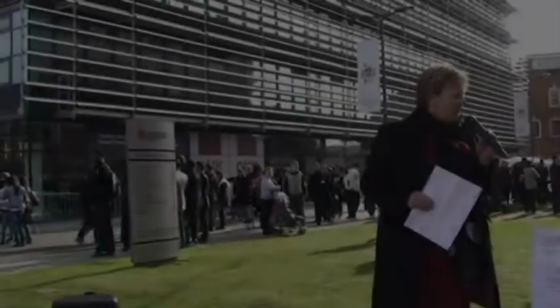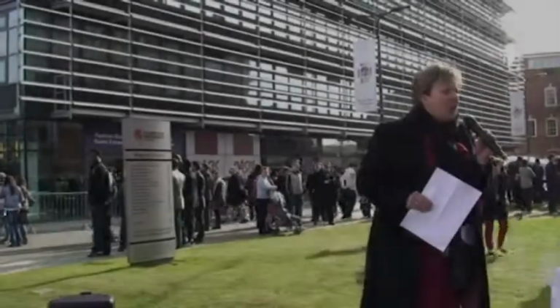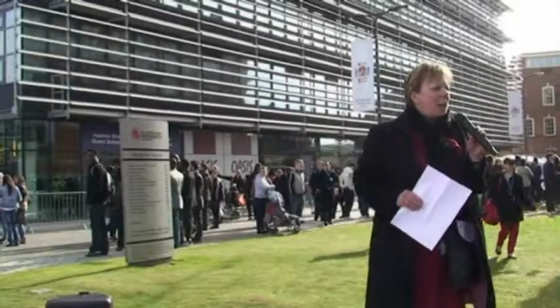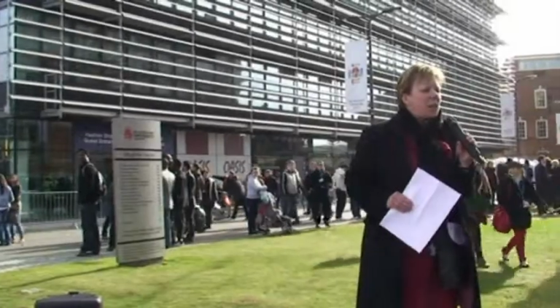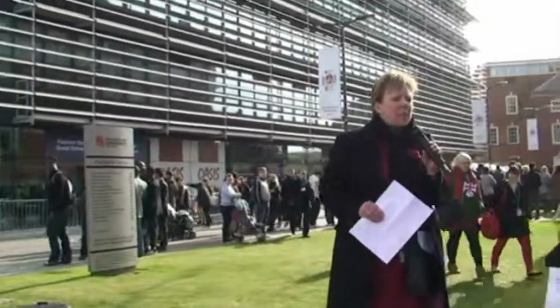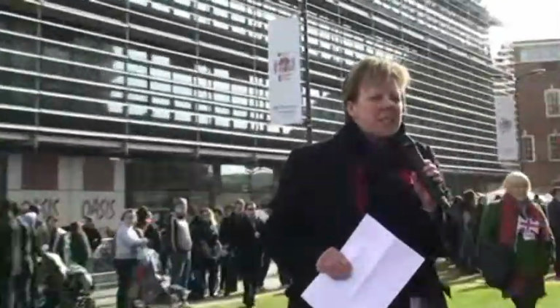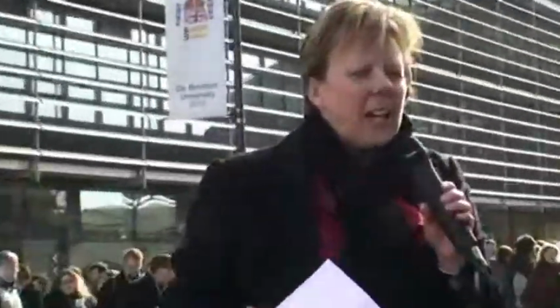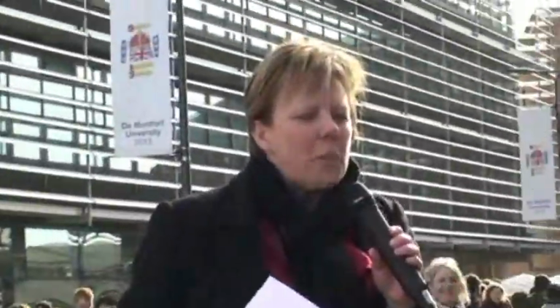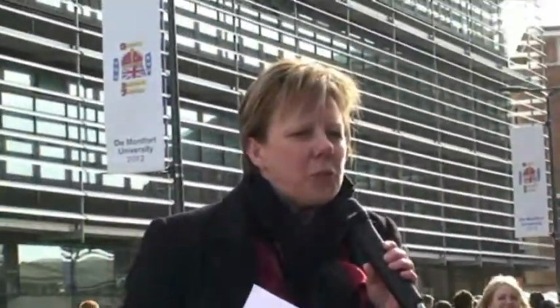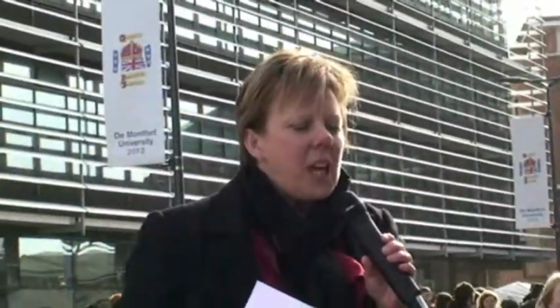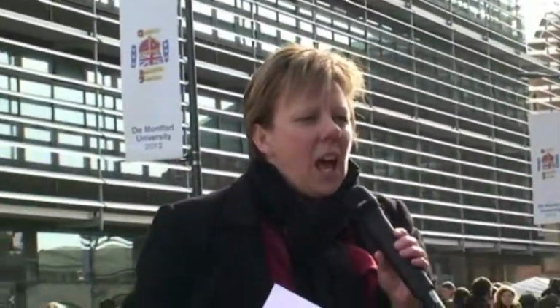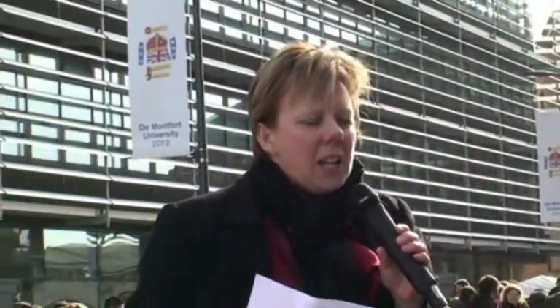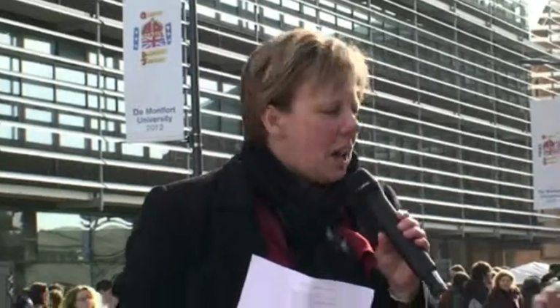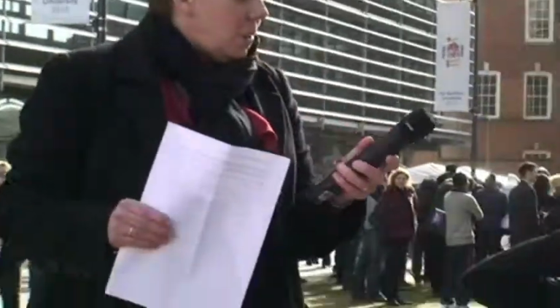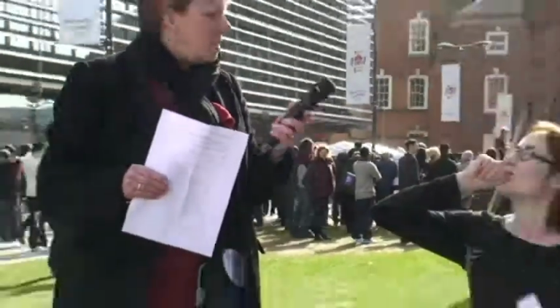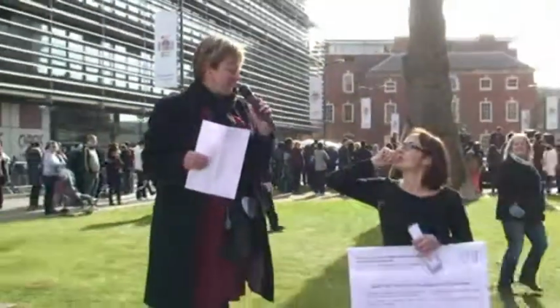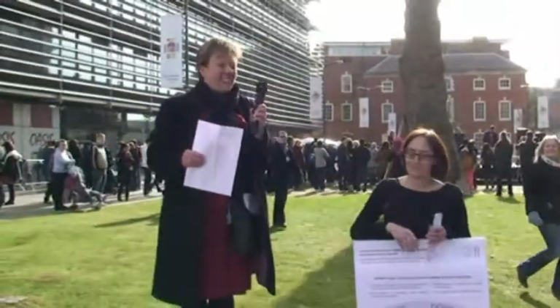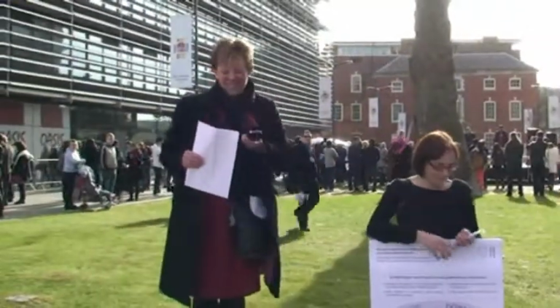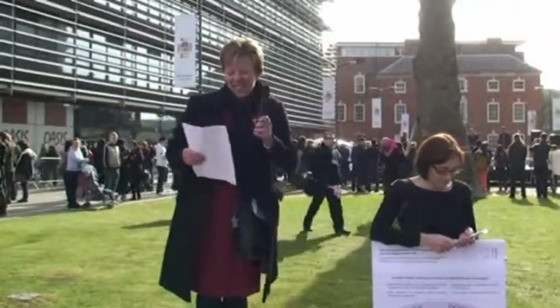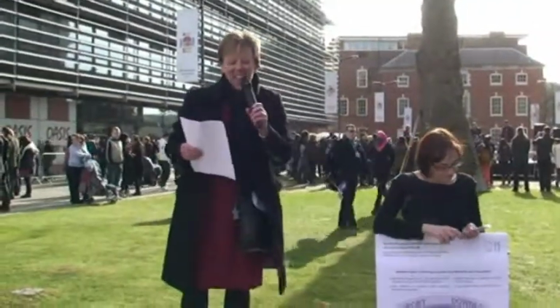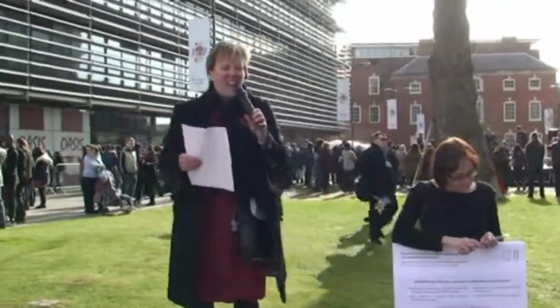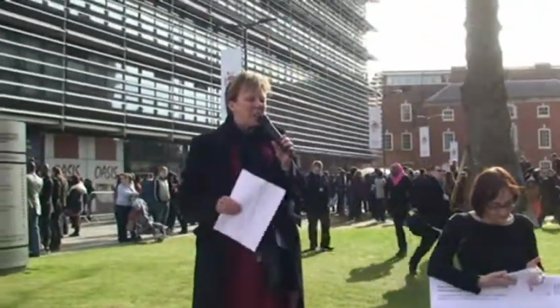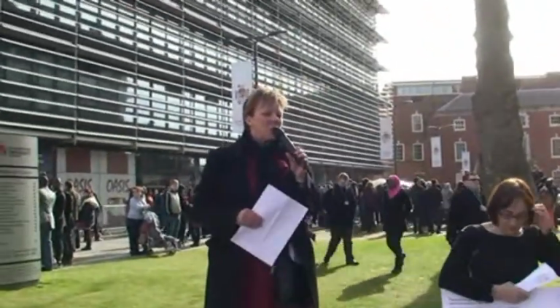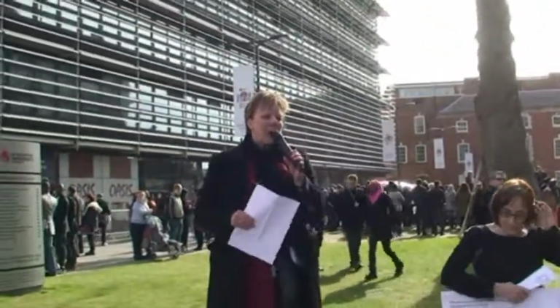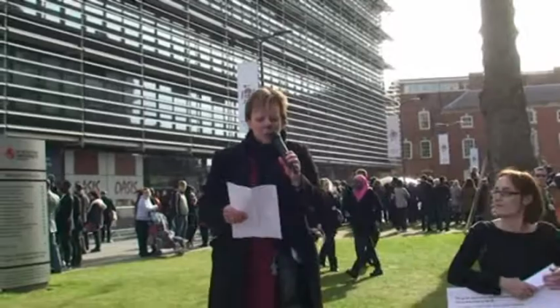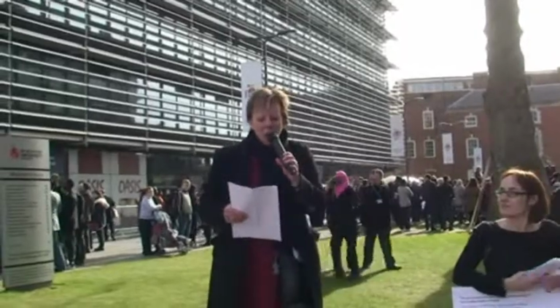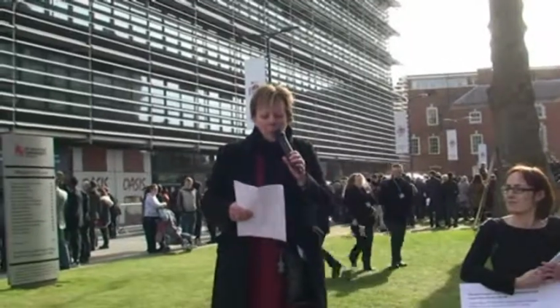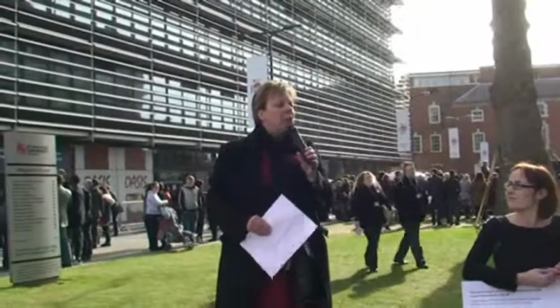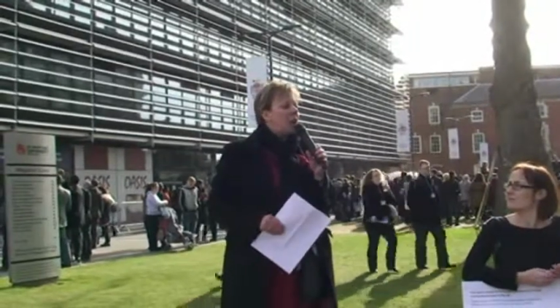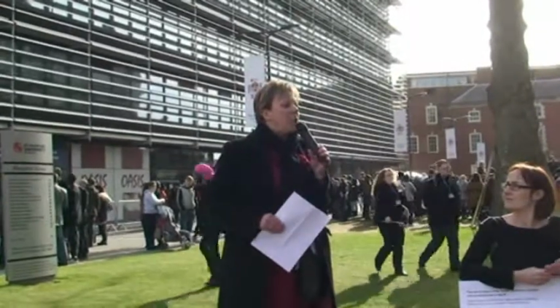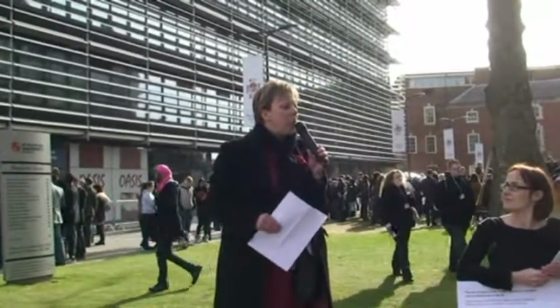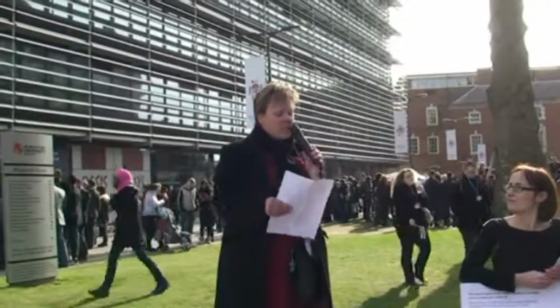Hello, I'm Jacqueline Williams, I'm a Senior Lecturer in Midwifery and I'm going to talk to you about opening up the curriculum — who benefits.